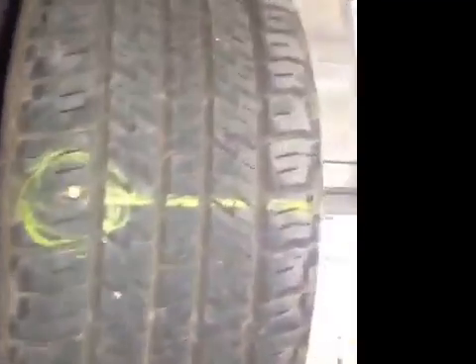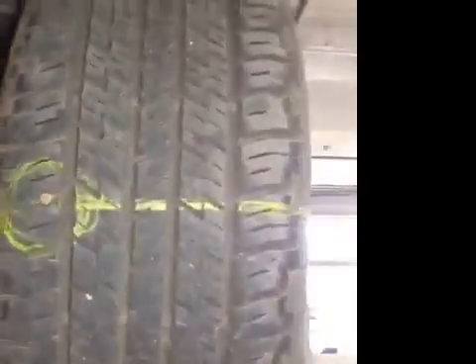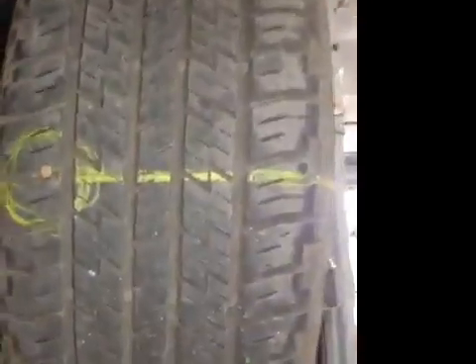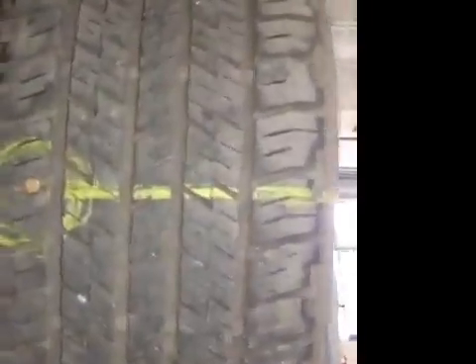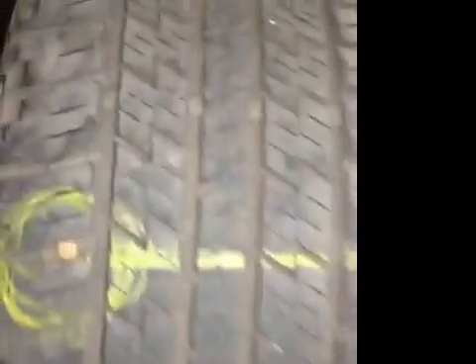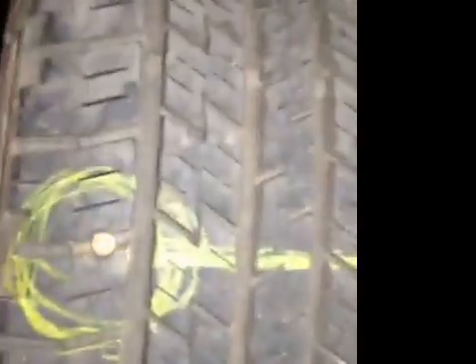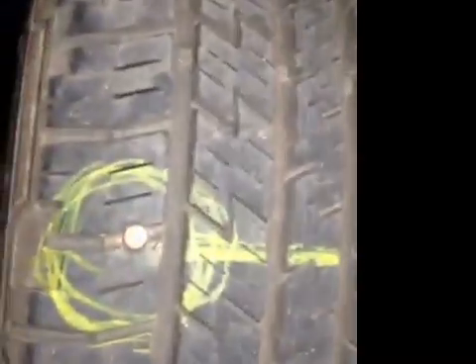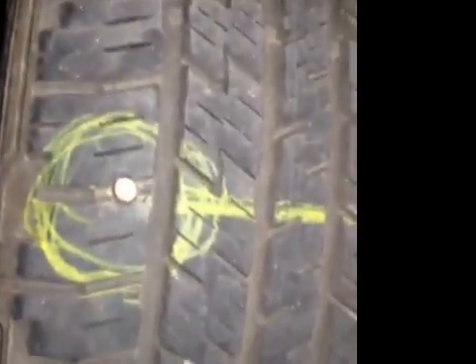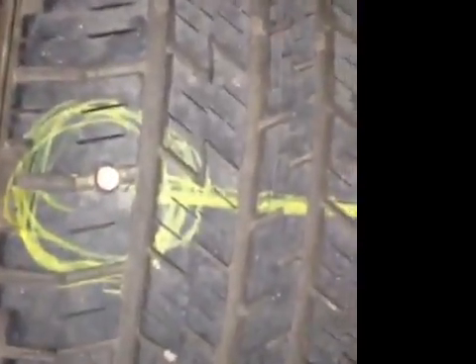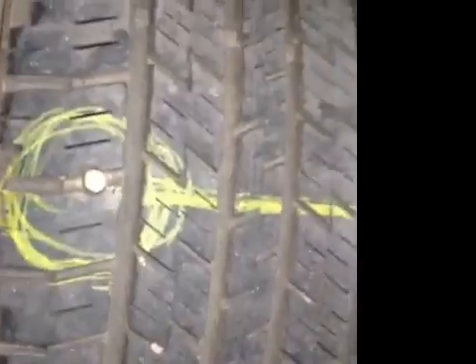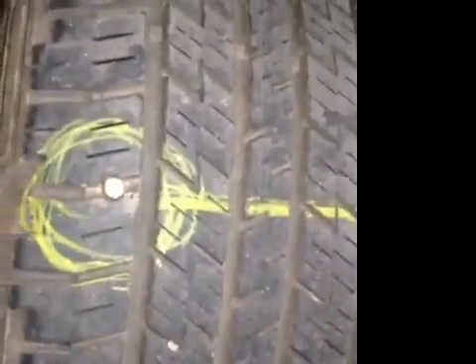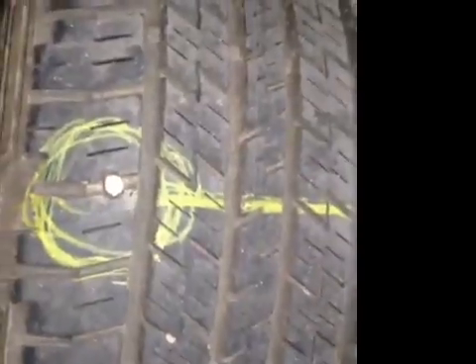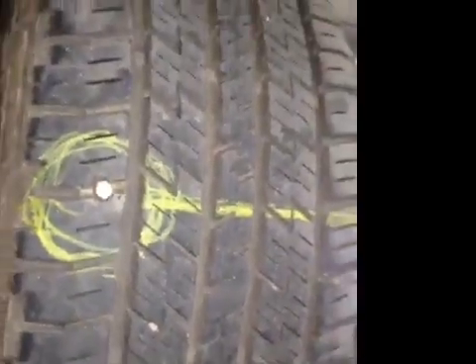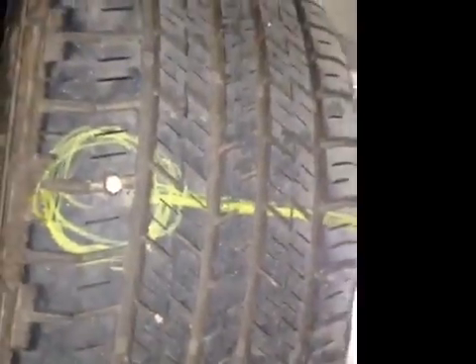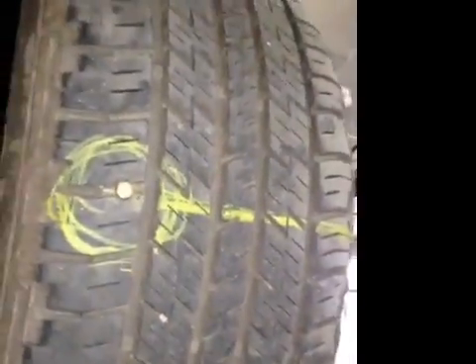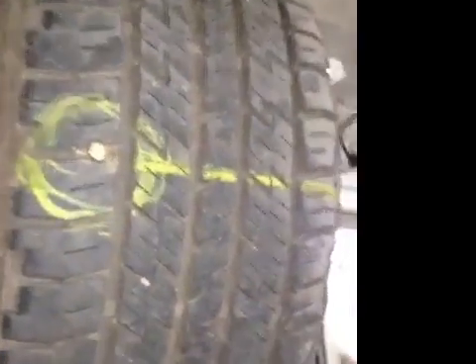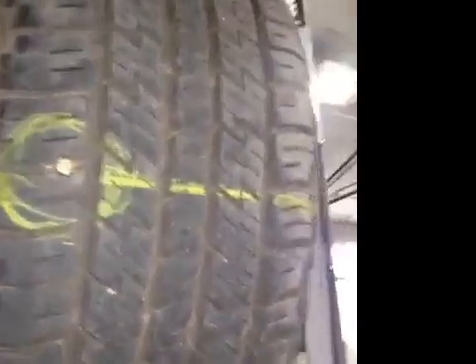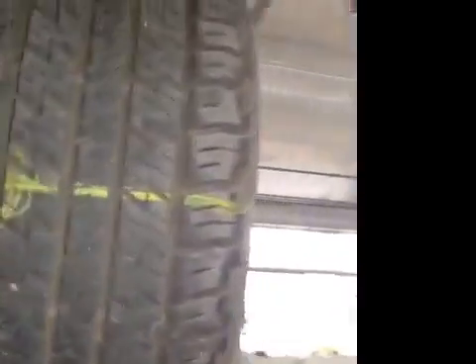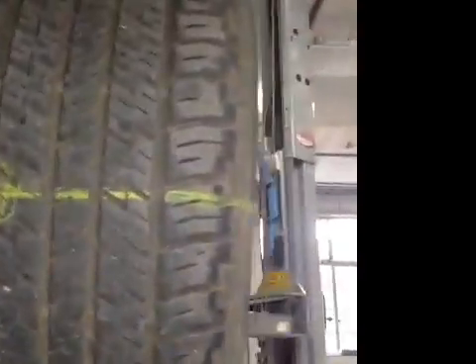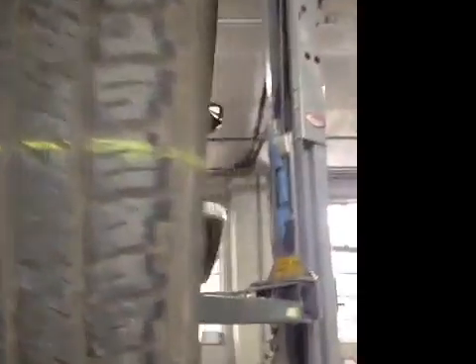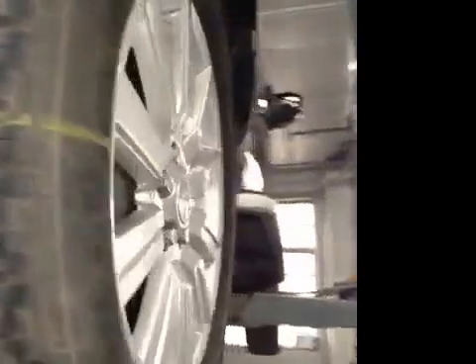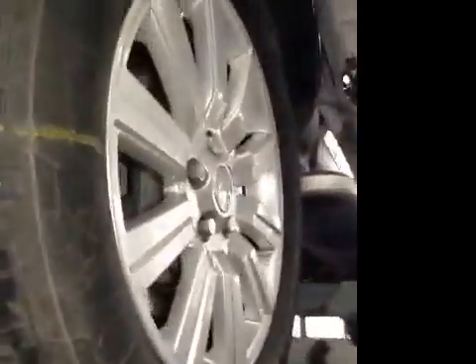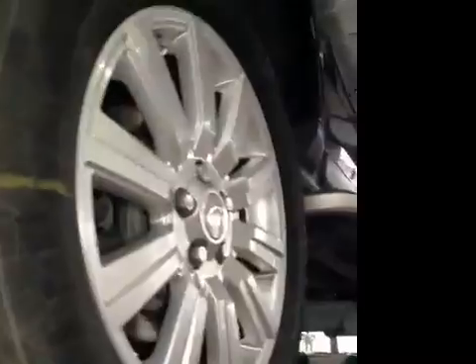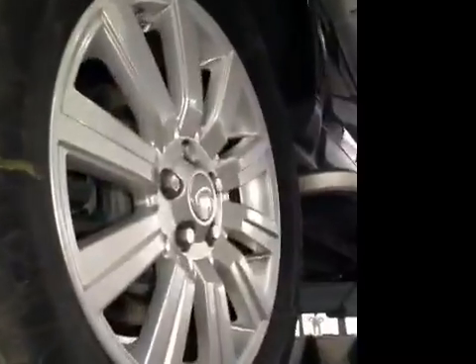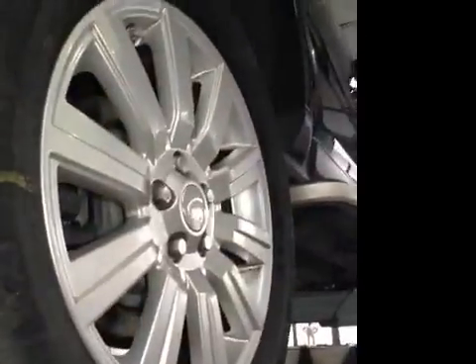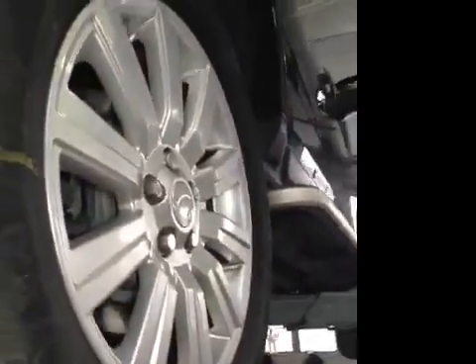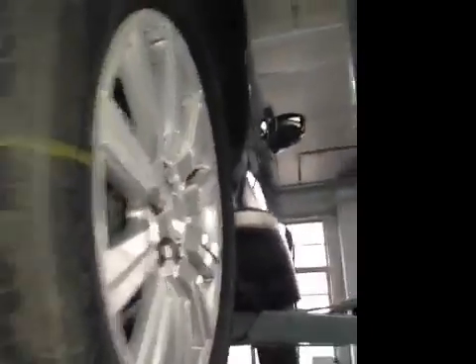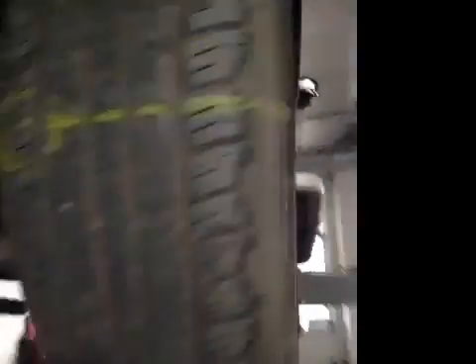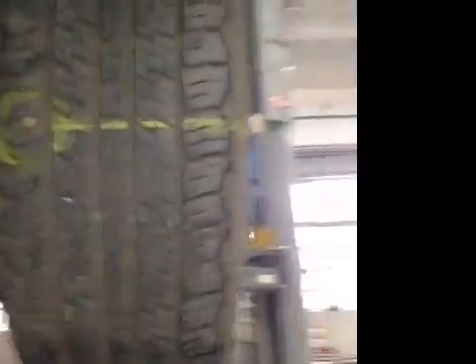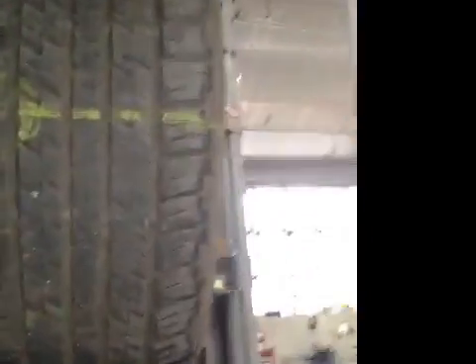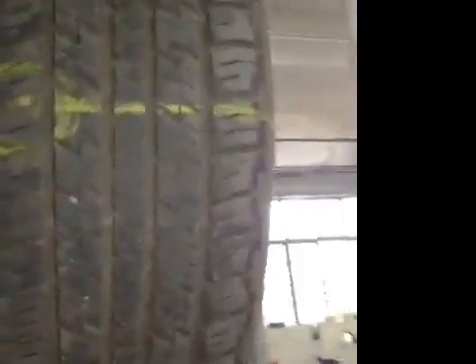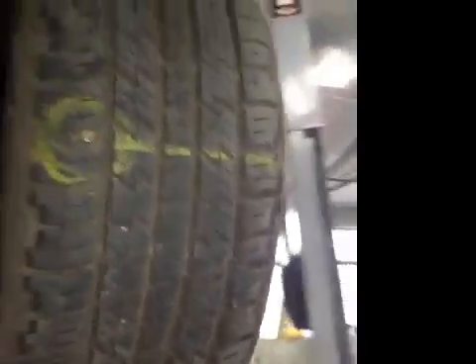The offside rear tyre I've put in the red. This is because it's punctured. The puncture does seem to be repairable so we can sort that out for you — it doesn't need a new tyre. No cuts or bulges in the sidewall and the tread depth is good on this one as well.